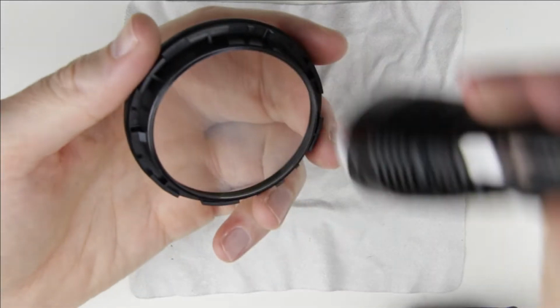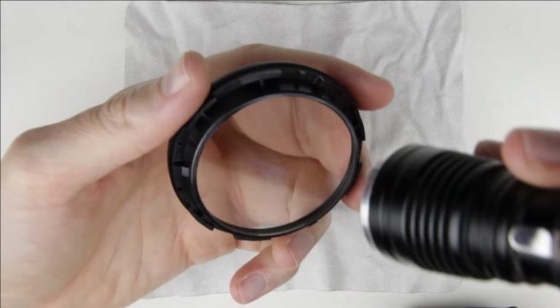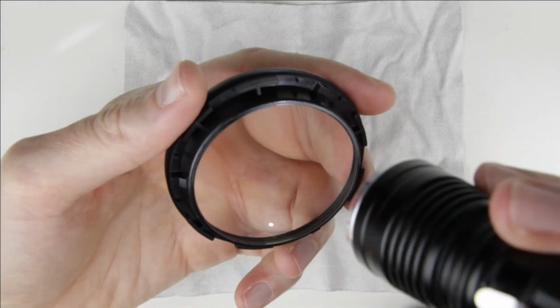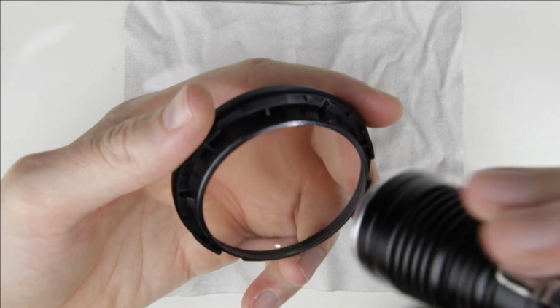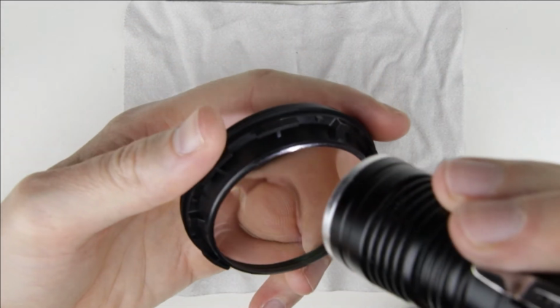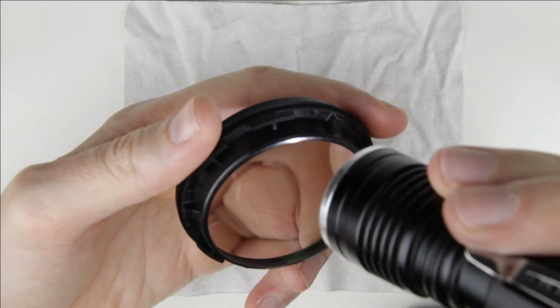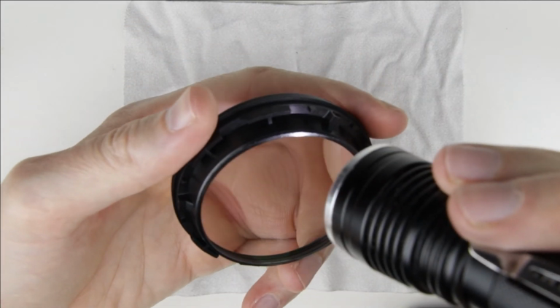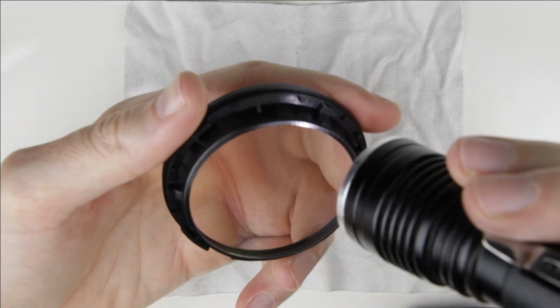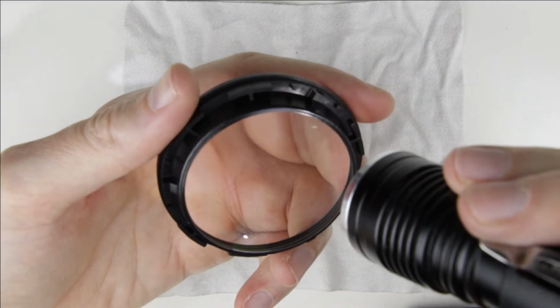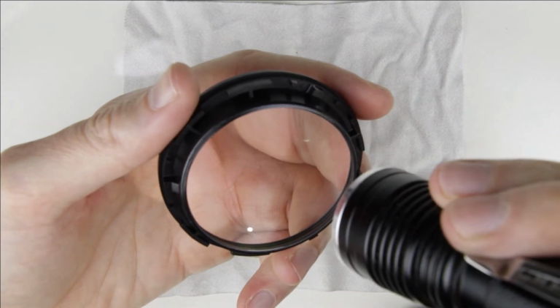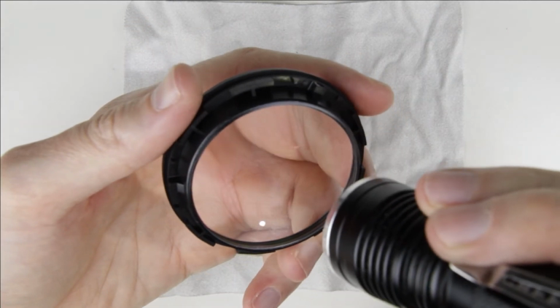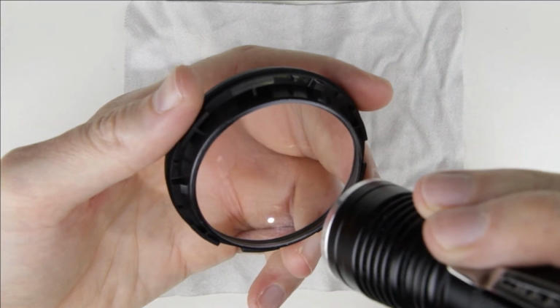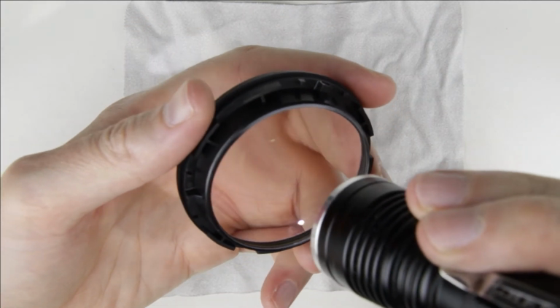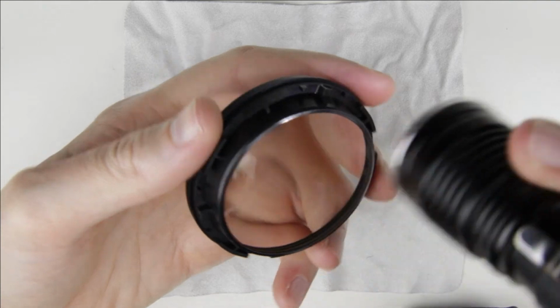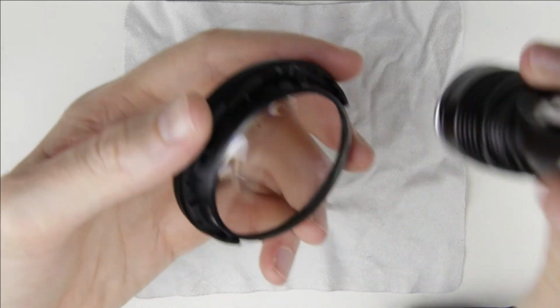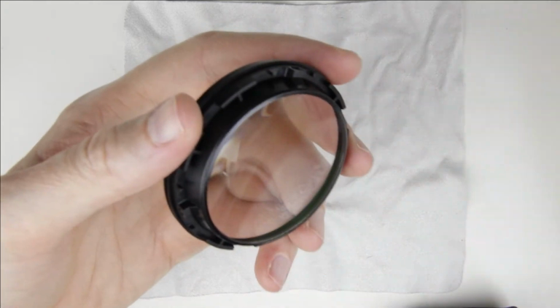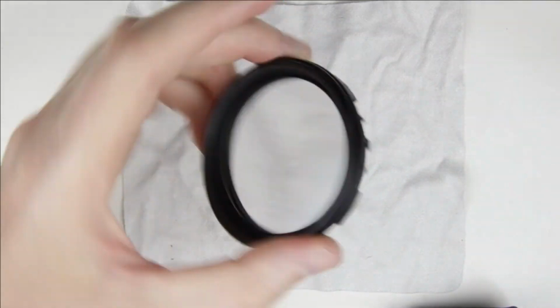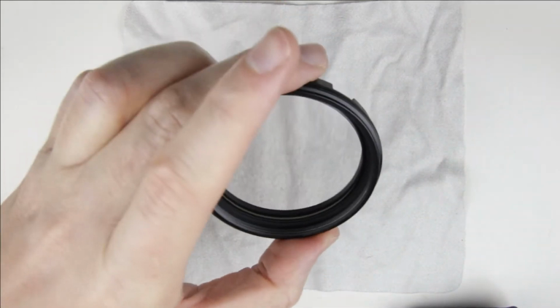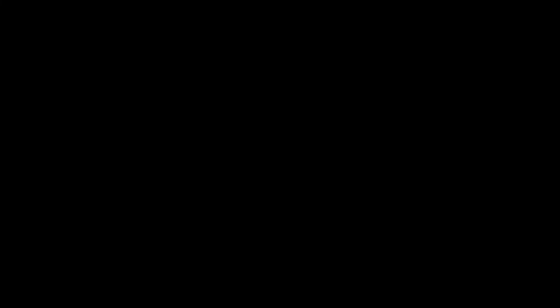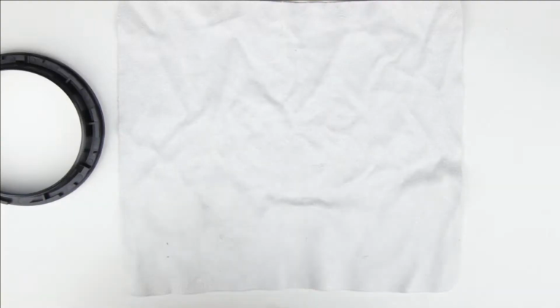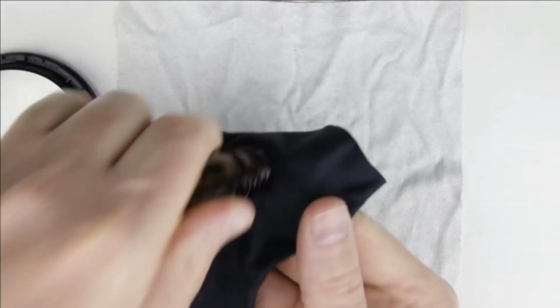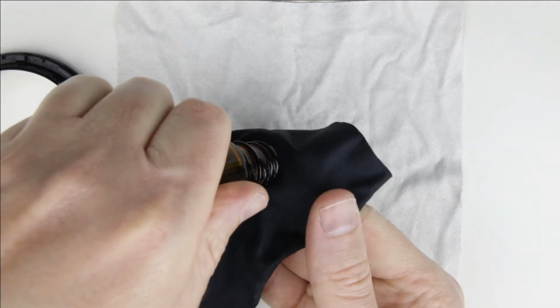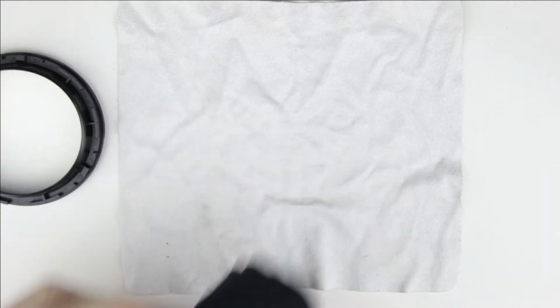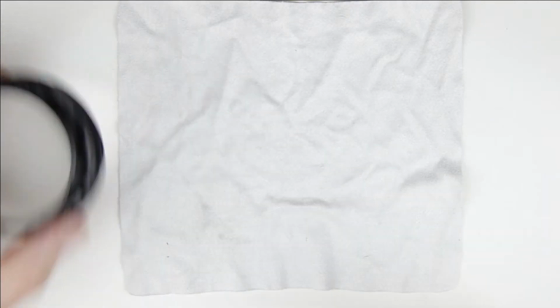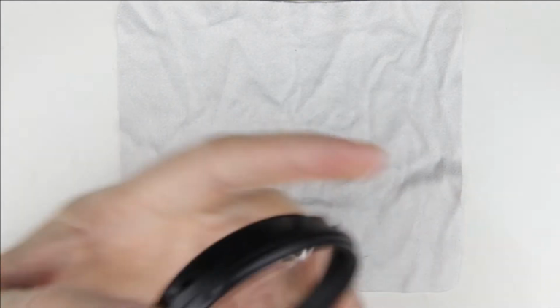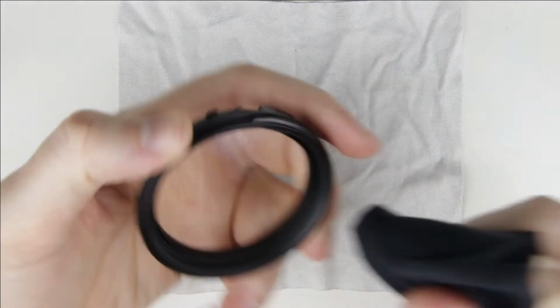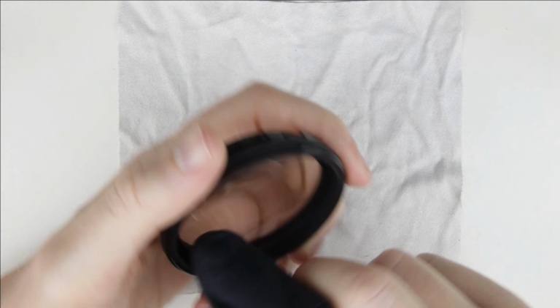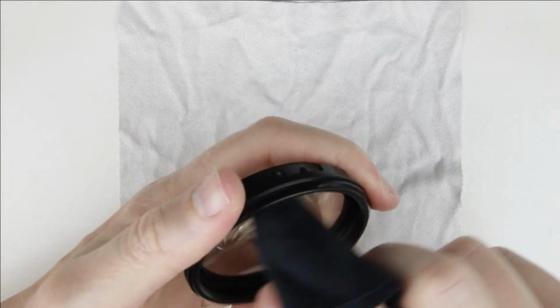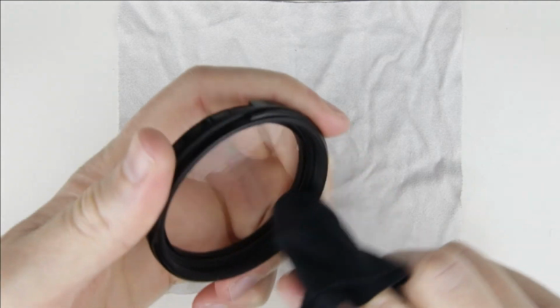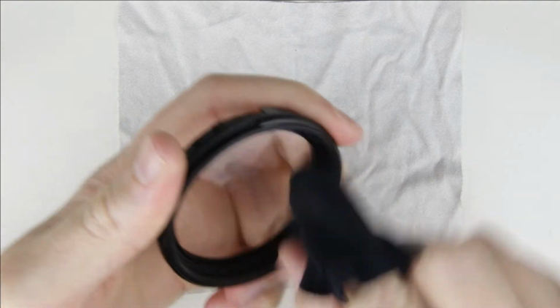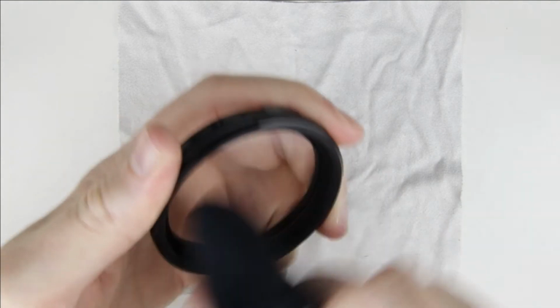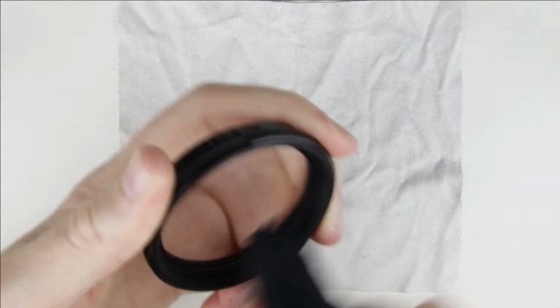Check the lens again with the flashlight. The inner side of the lens is clean, so I clean the outer side with cleaning fluid and microfiber cloth.